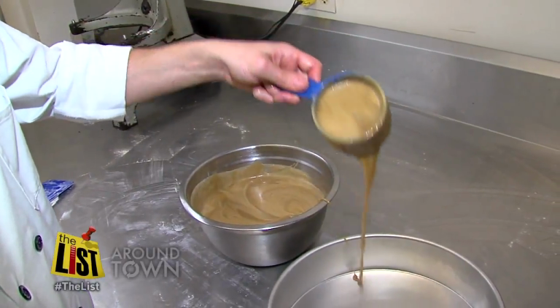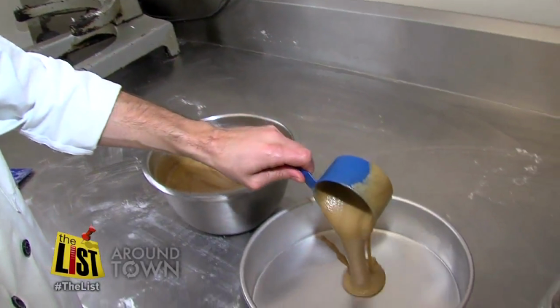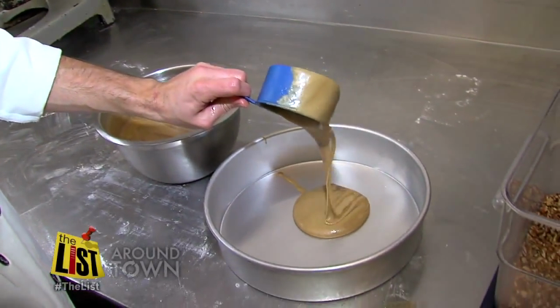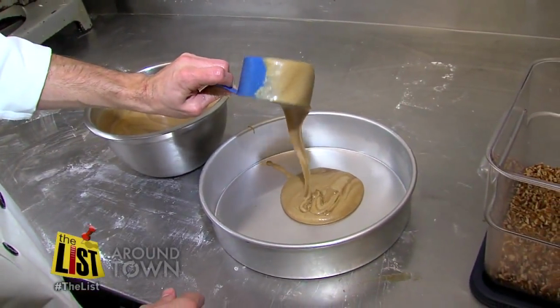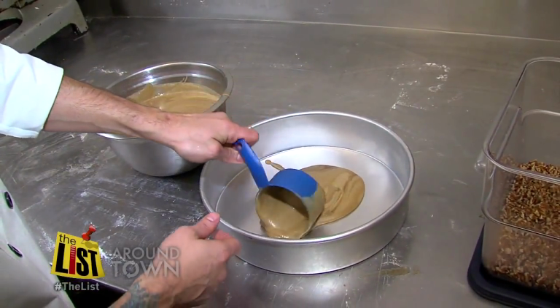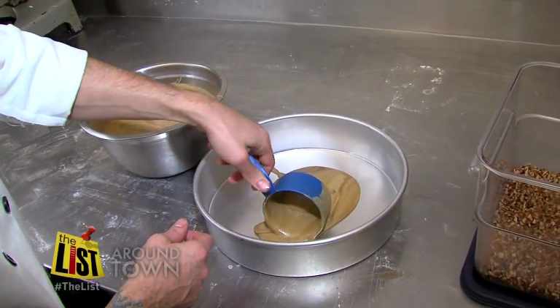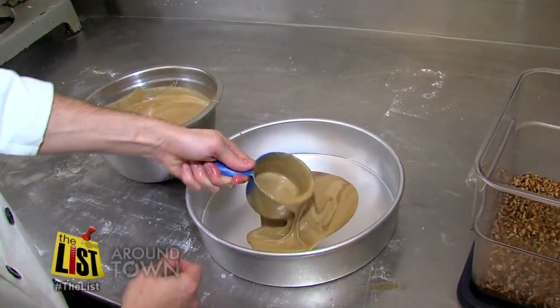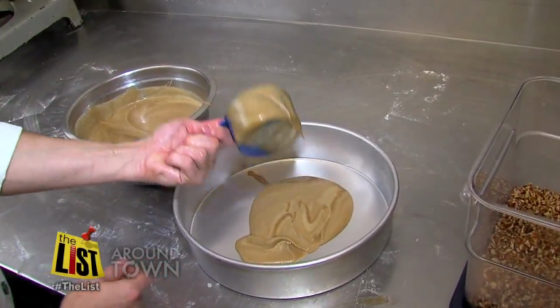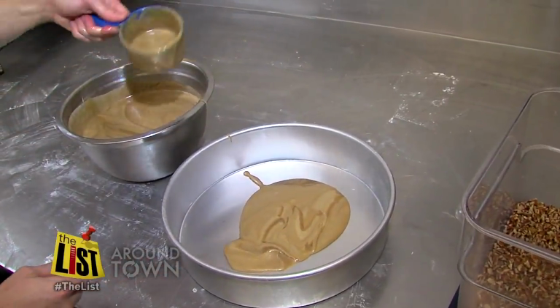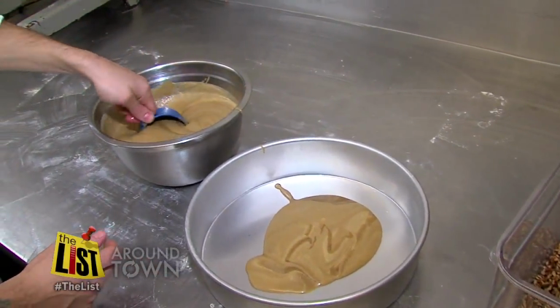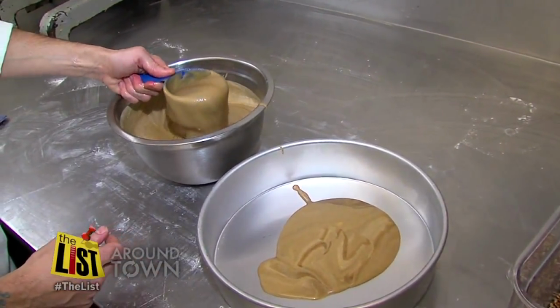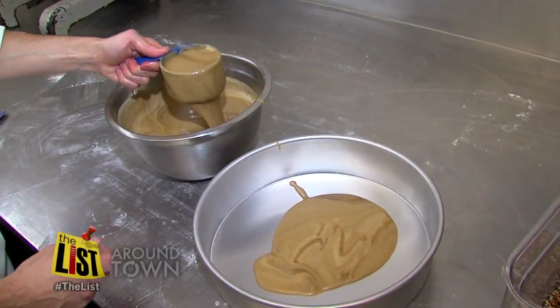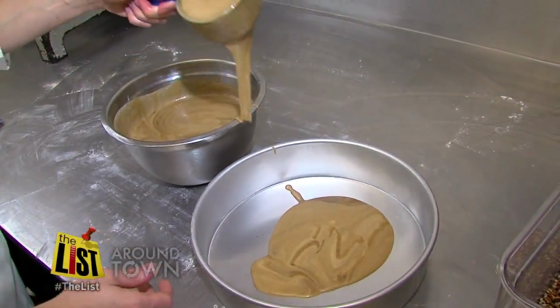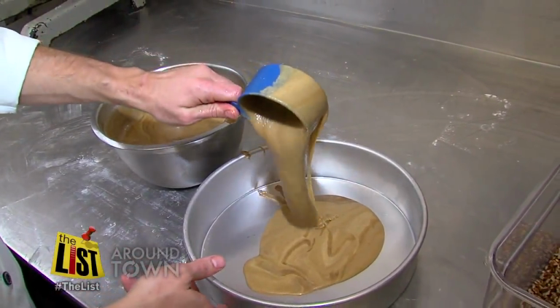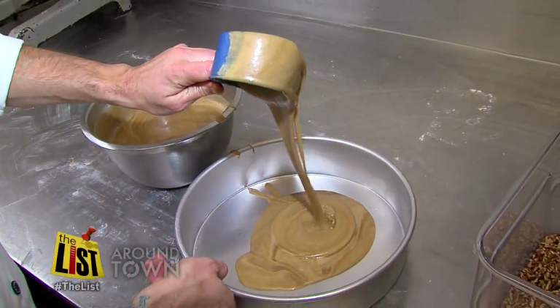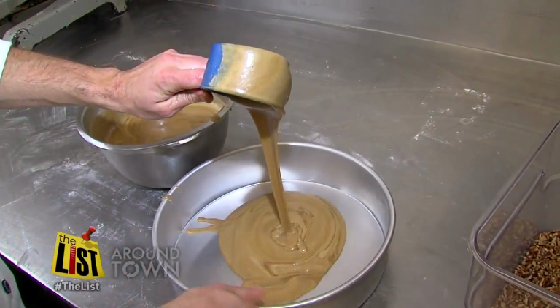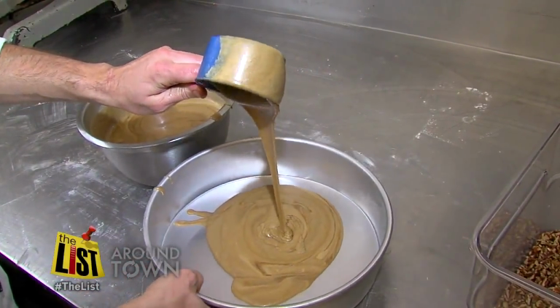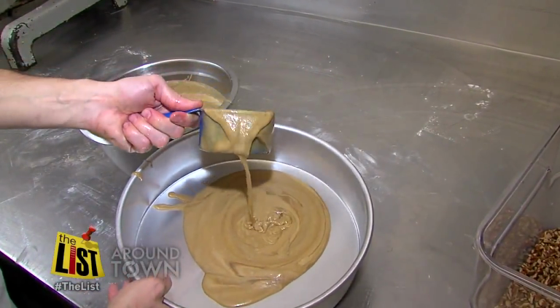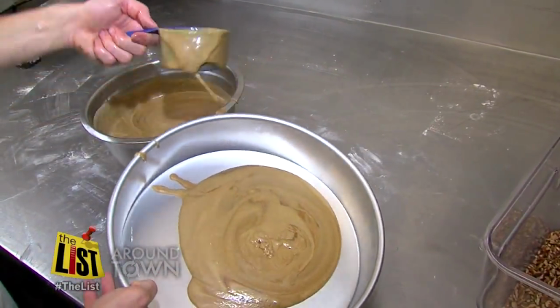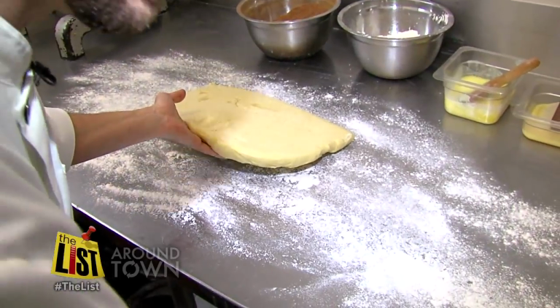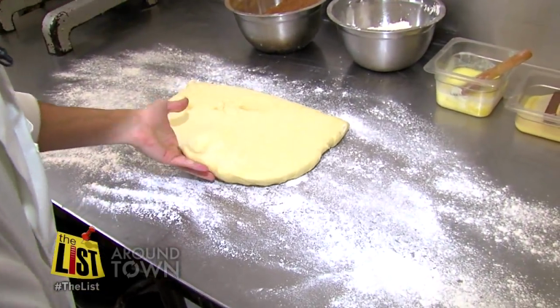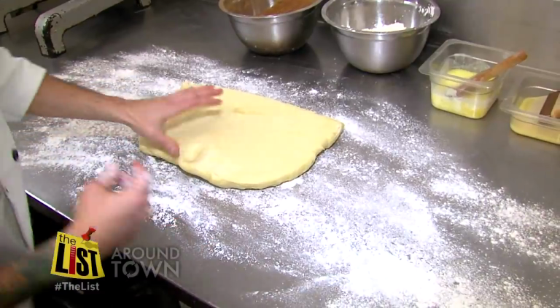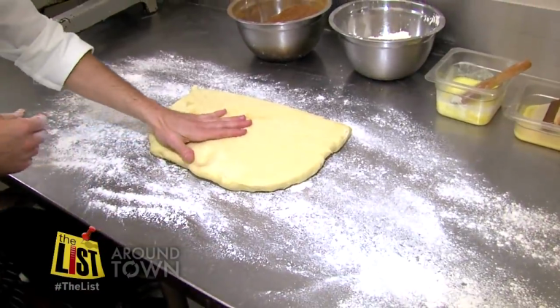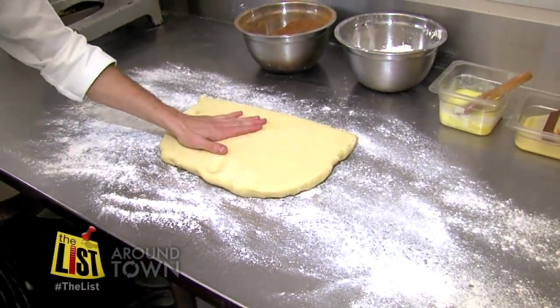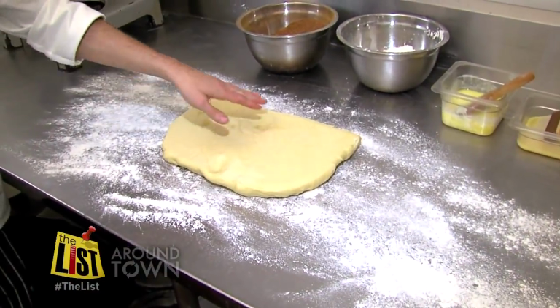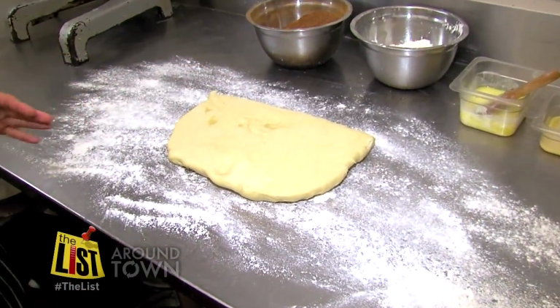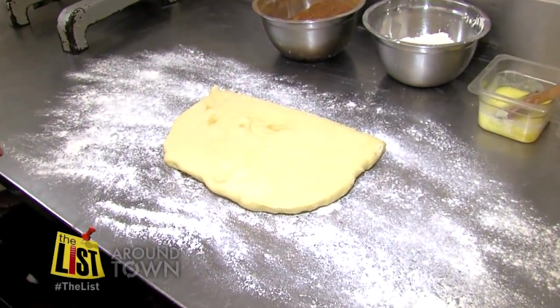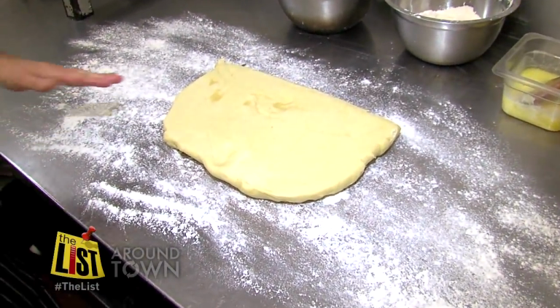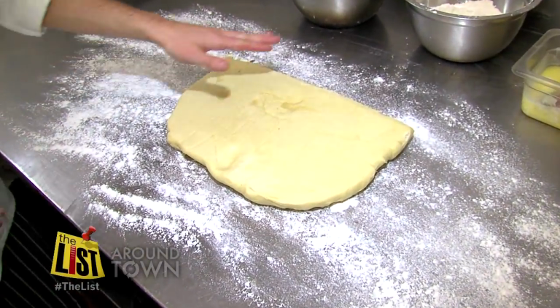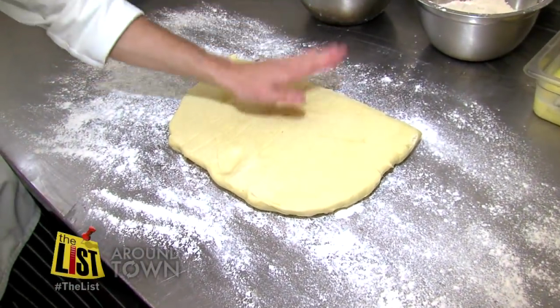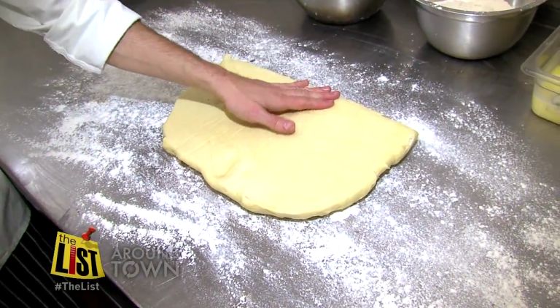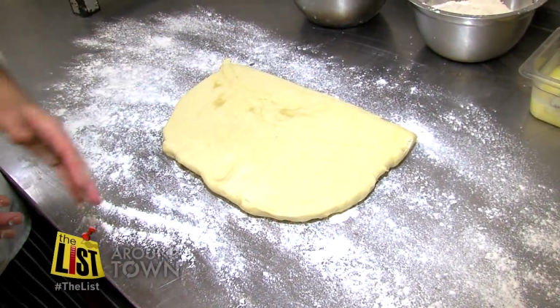Our syrup, made of rum, butter, sugar, and other good things, goes in the bottom of the pan. And forget your basic bun dough — this chef prepares a good brioche.